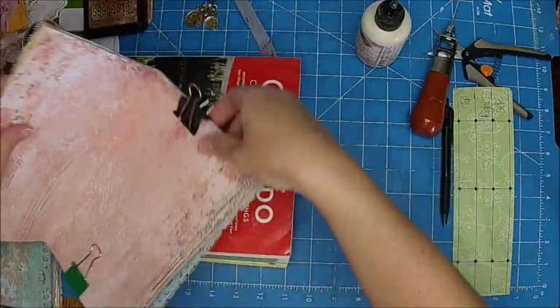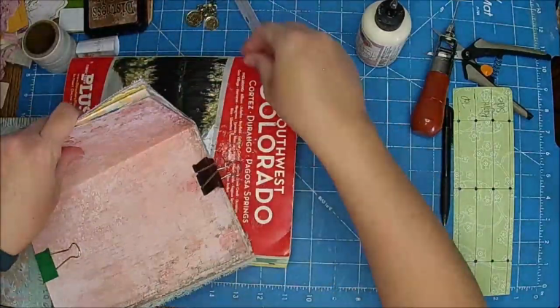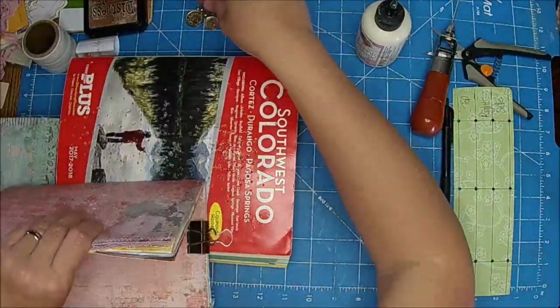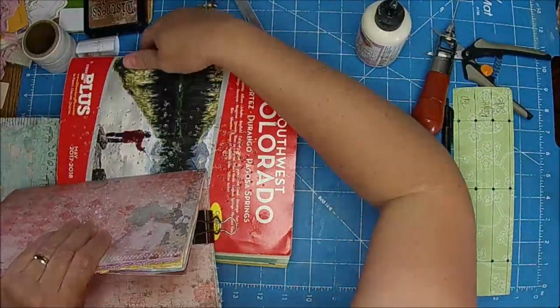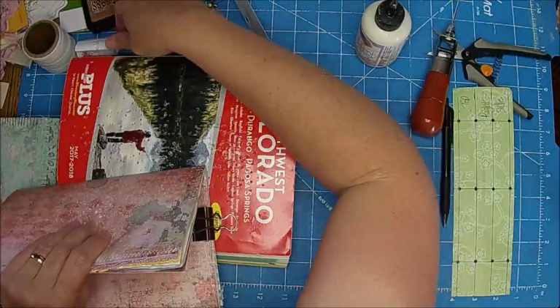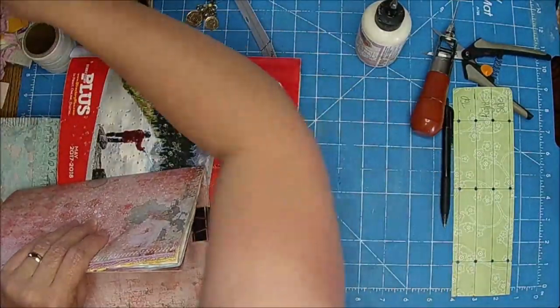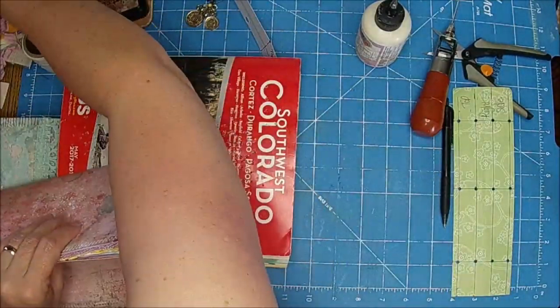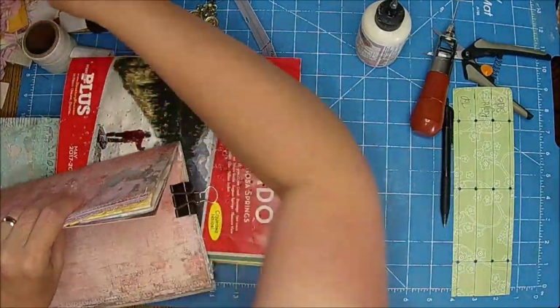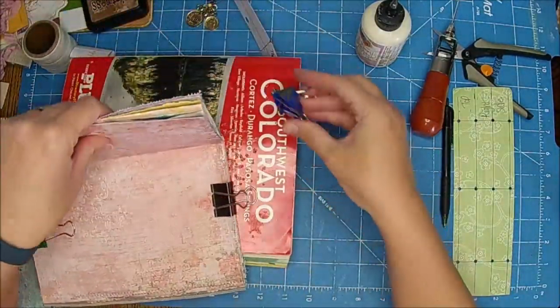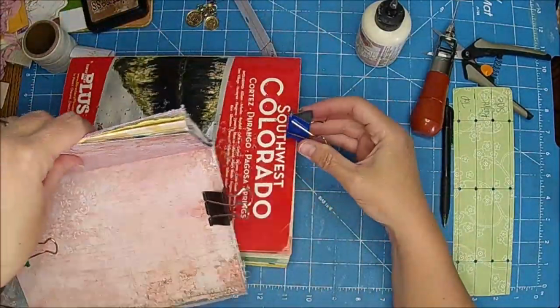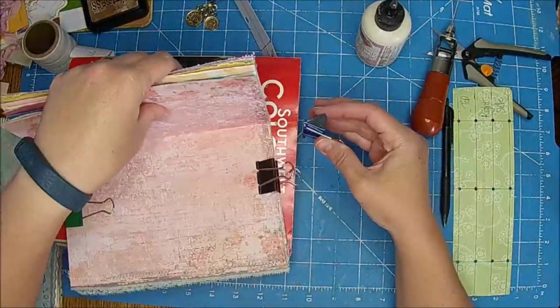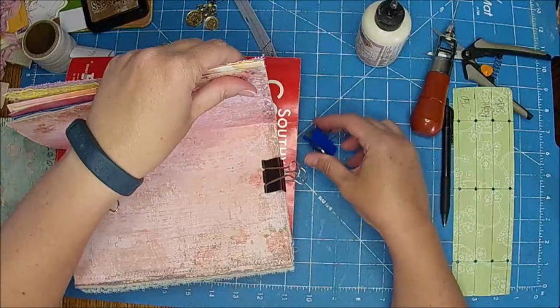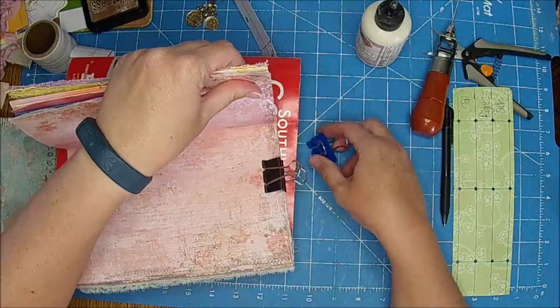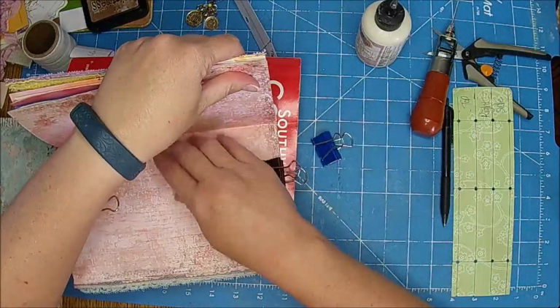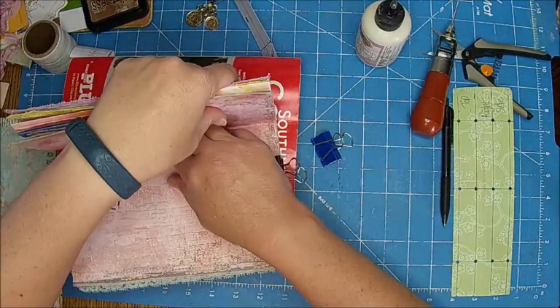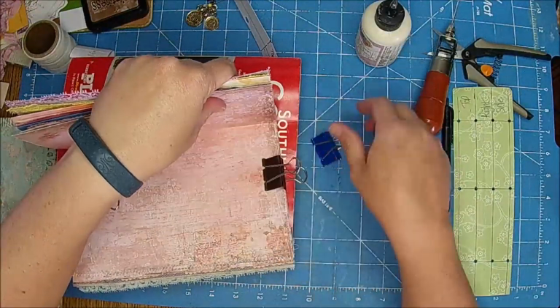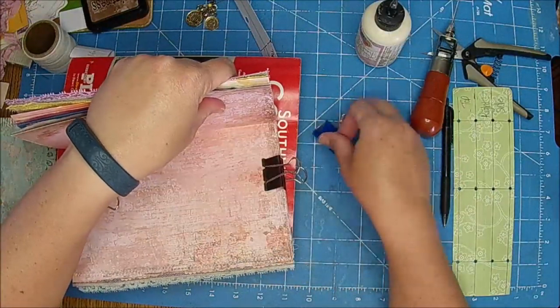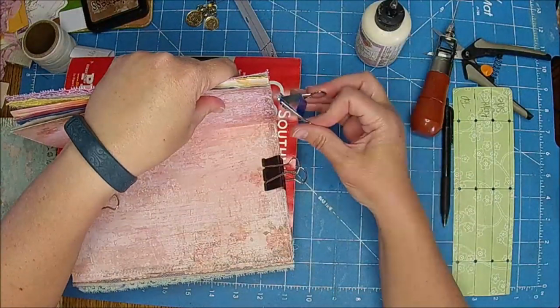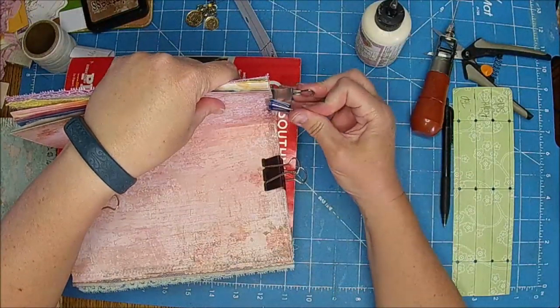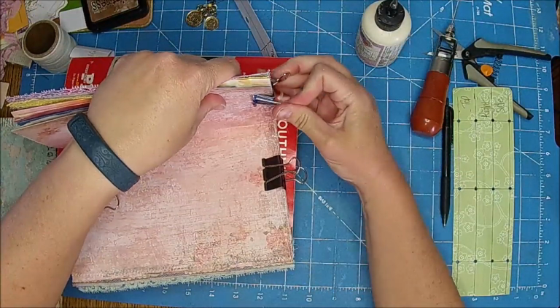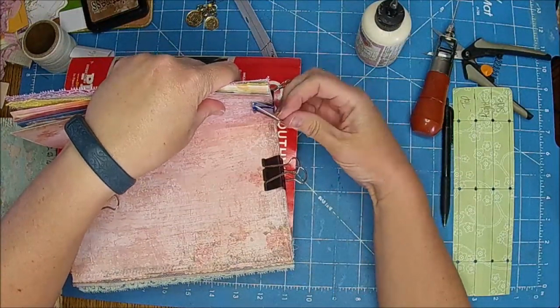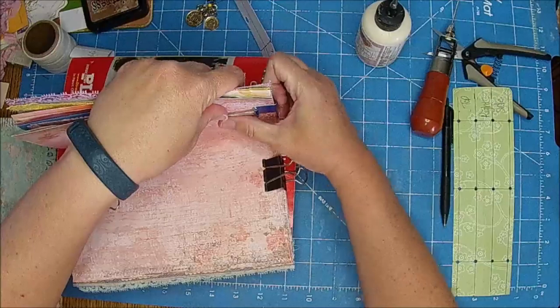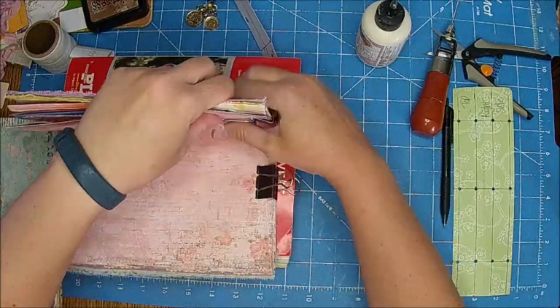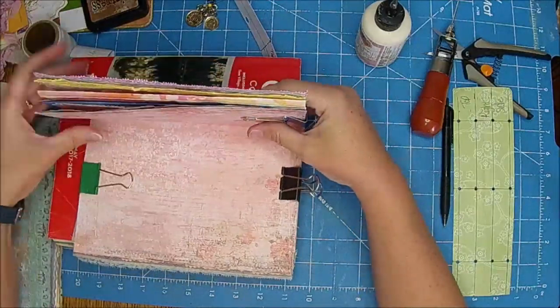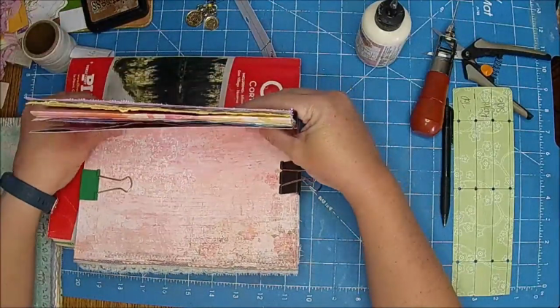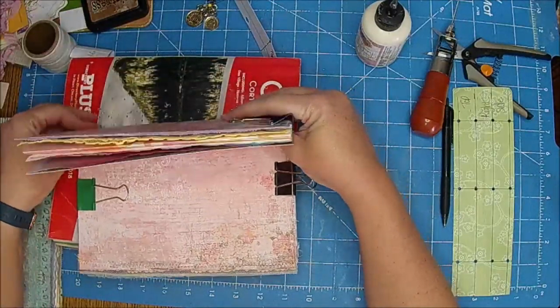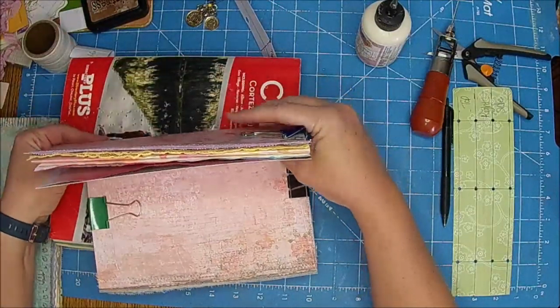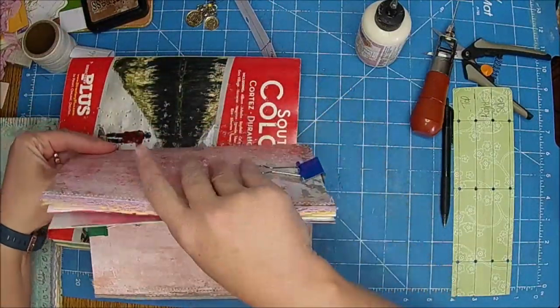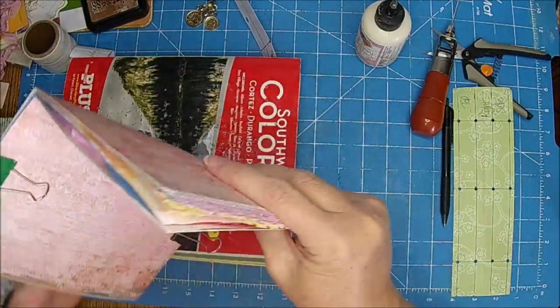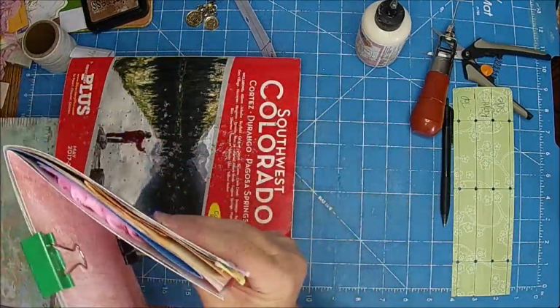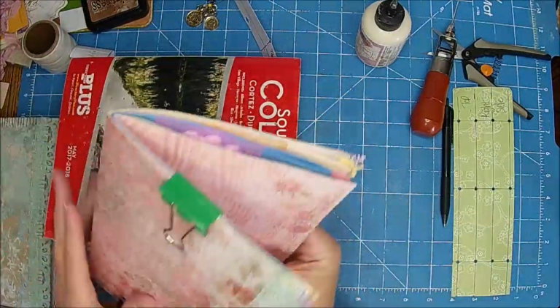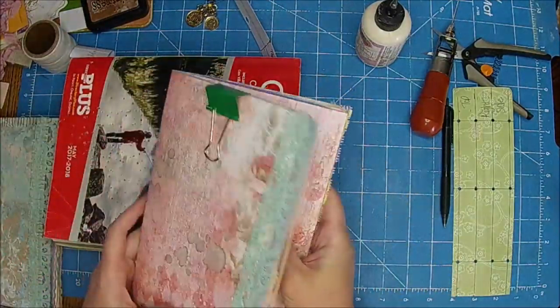They give you phone books every year. Yeah, we get them every year. Some people use them to put their extra paint in and stuff — I kind of use them that way too.